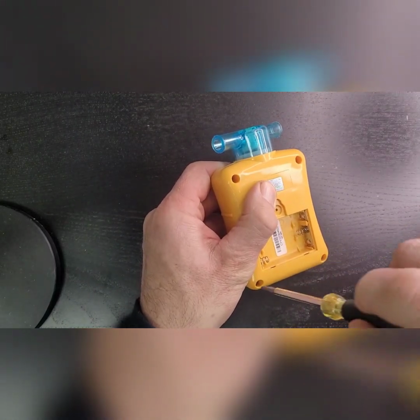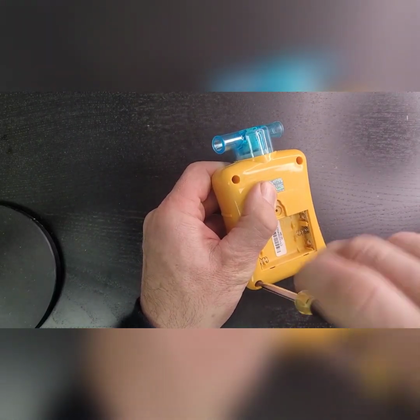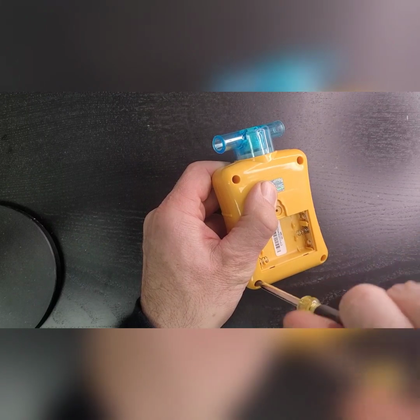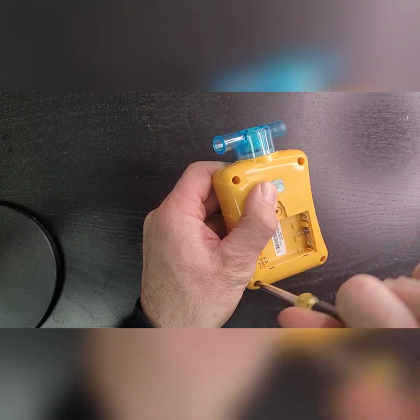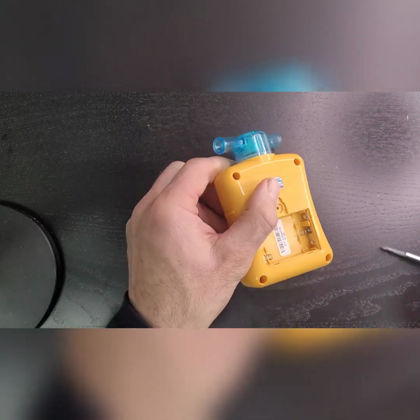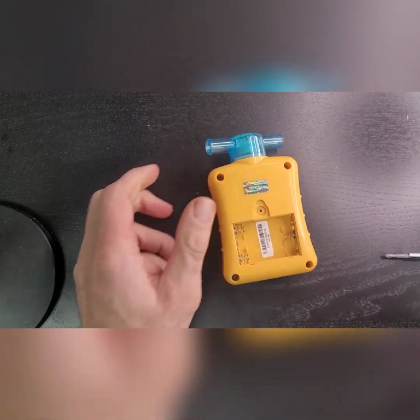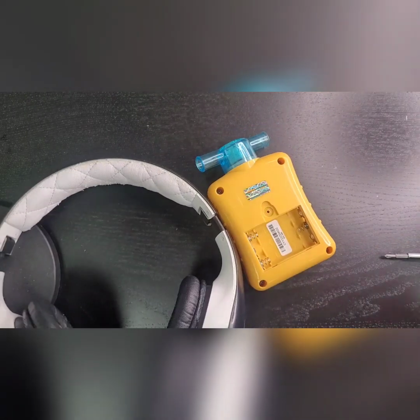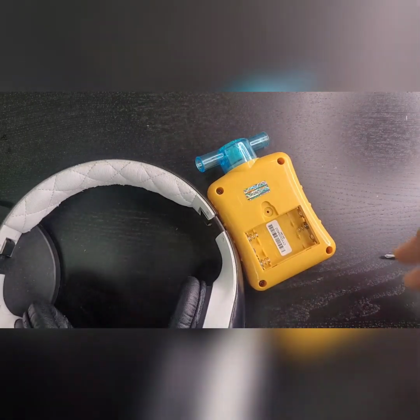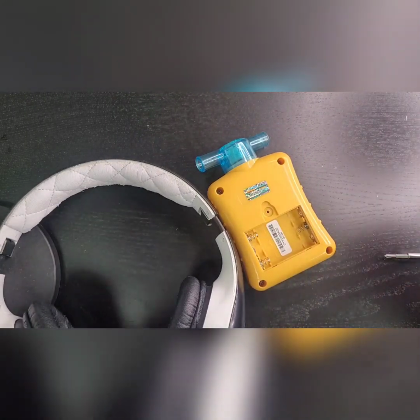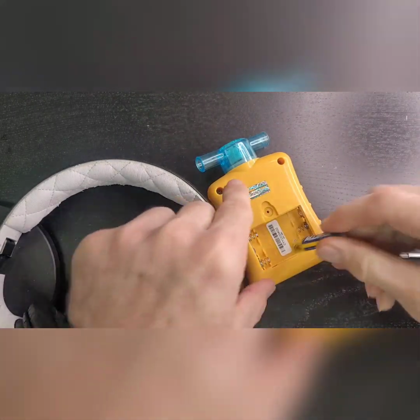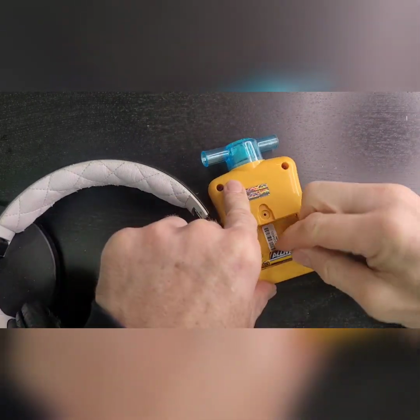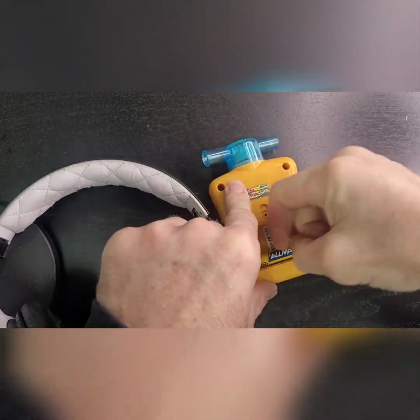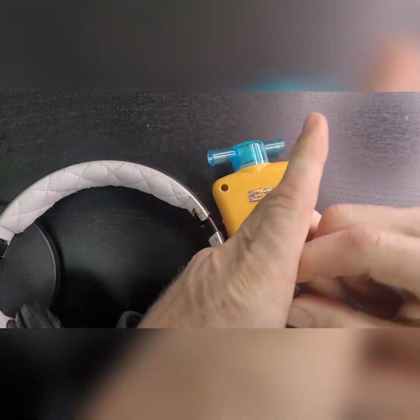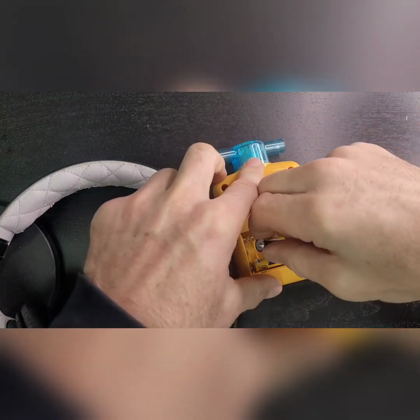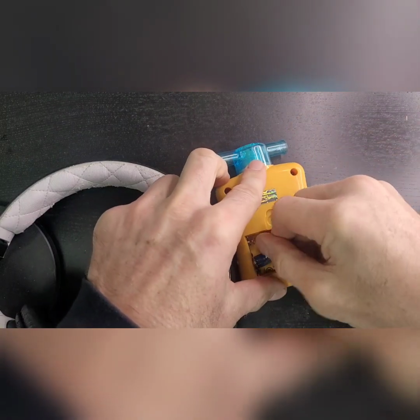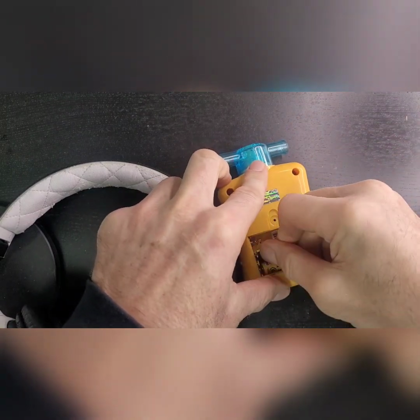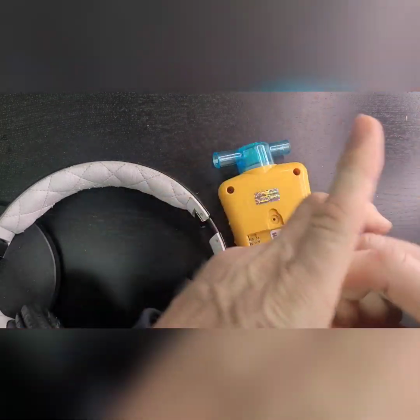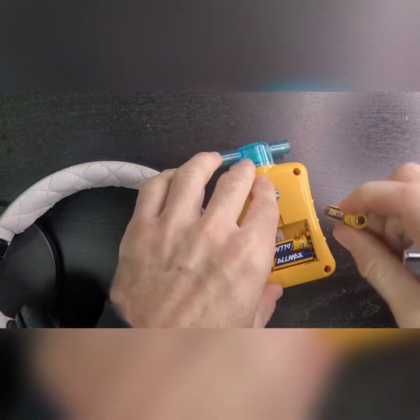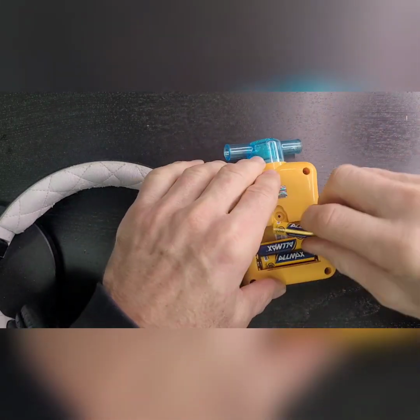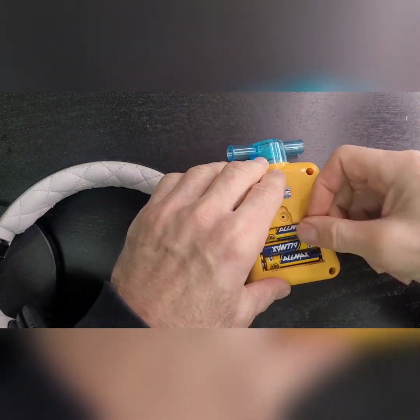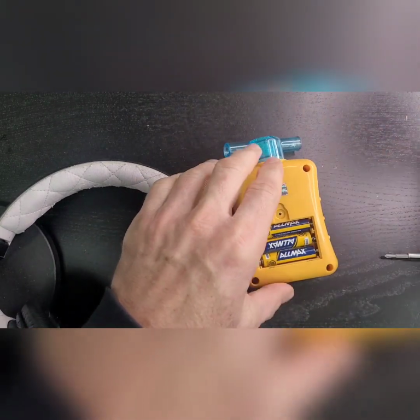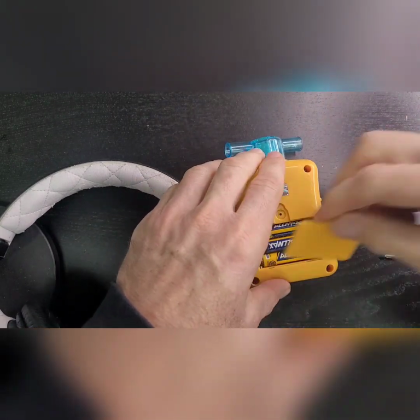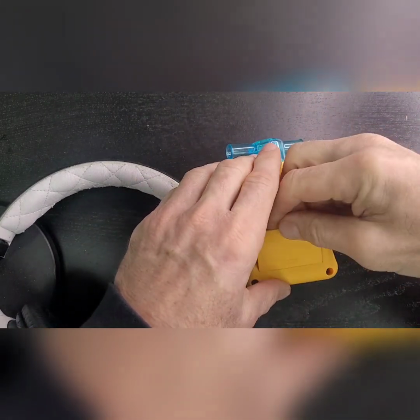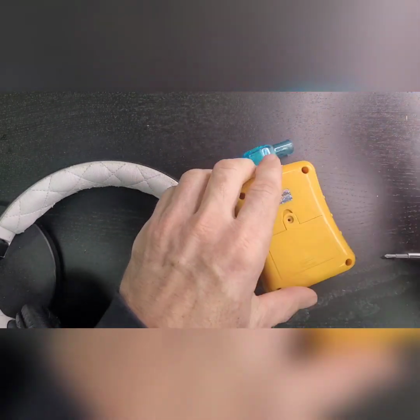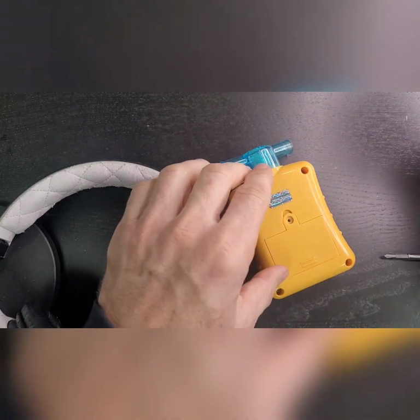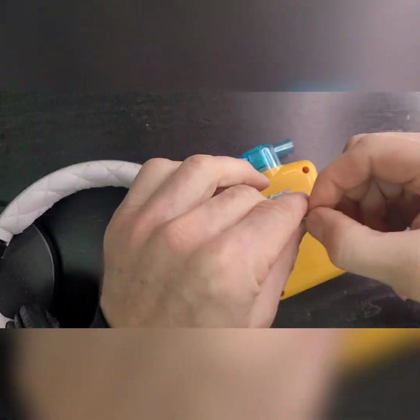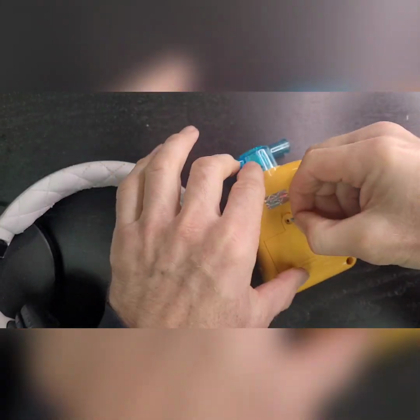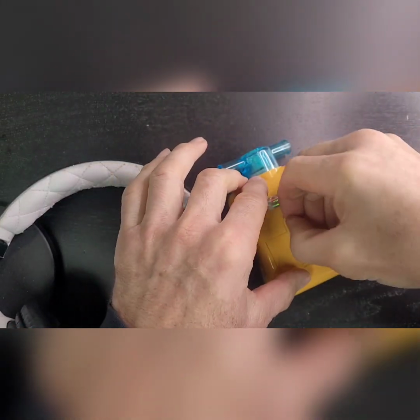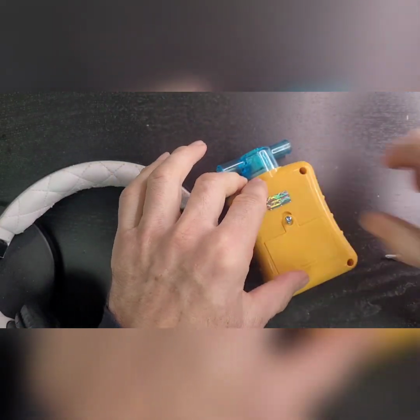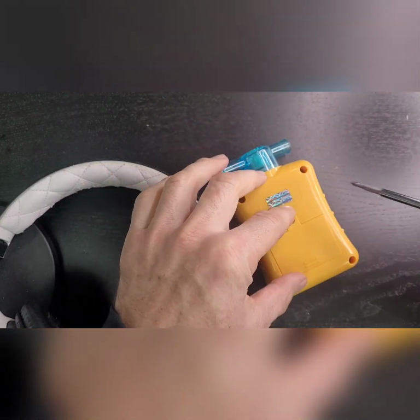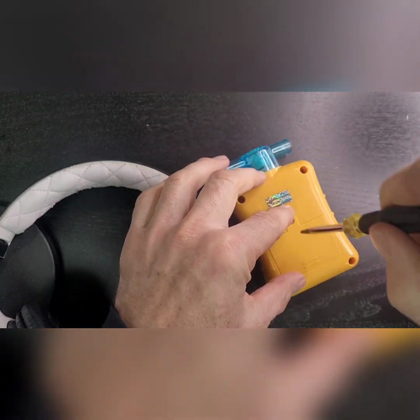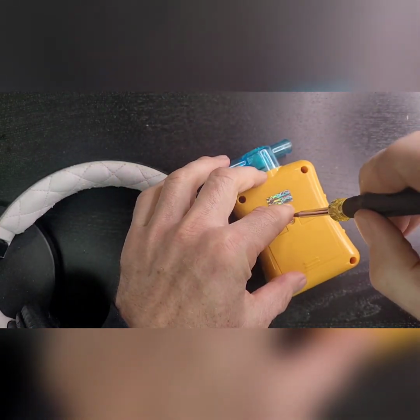Now let's get some new batteries. We've got new batteries — pop them in all the way through, then put the last screw on the battery cover.